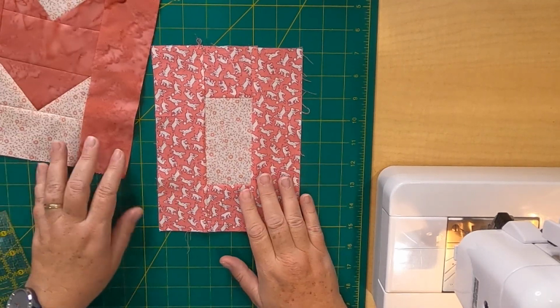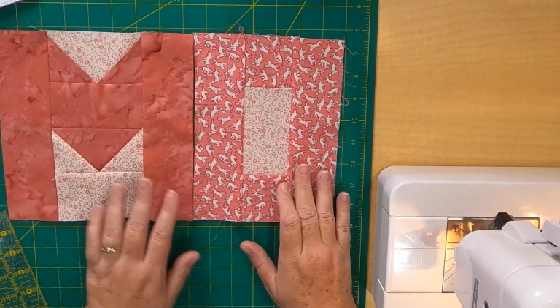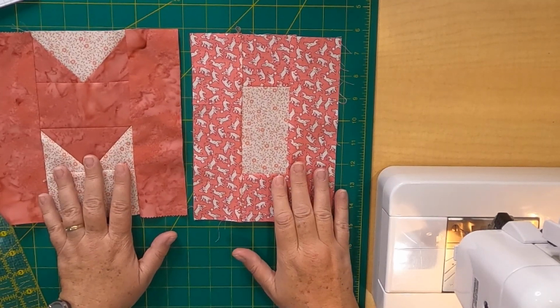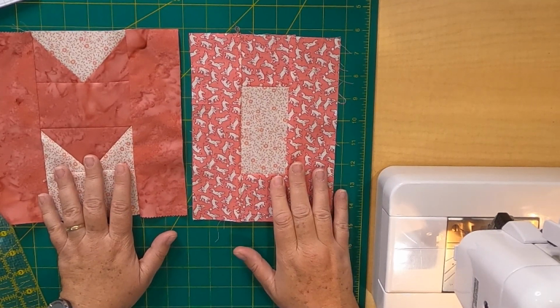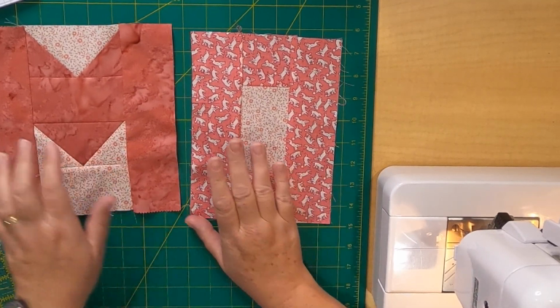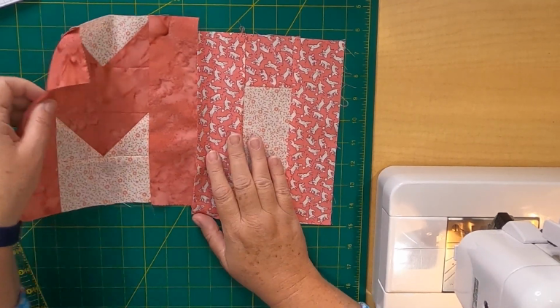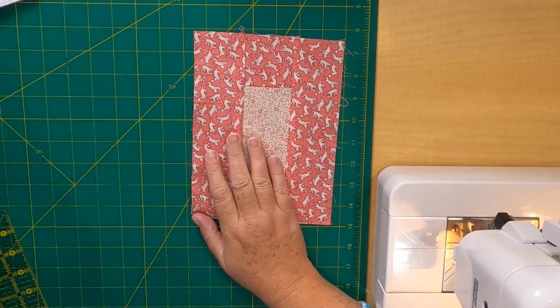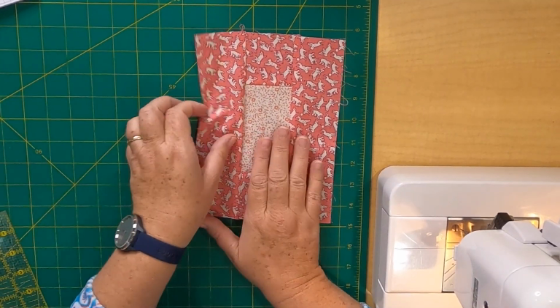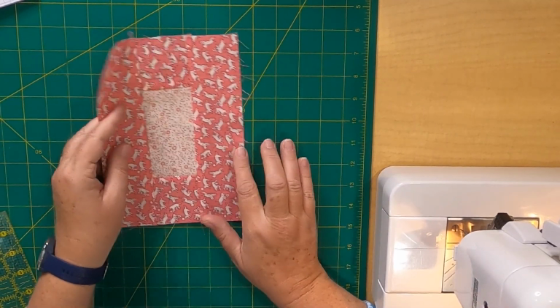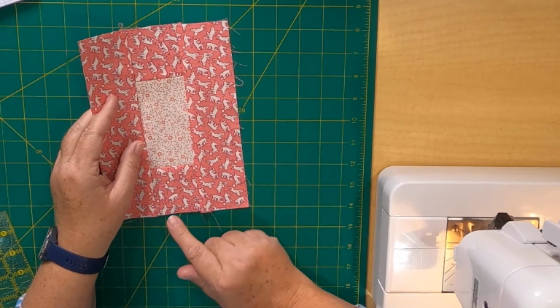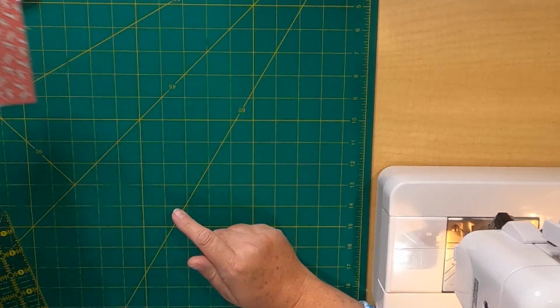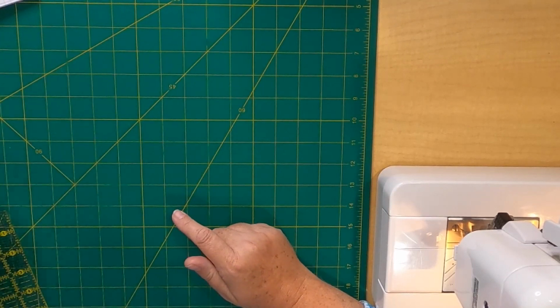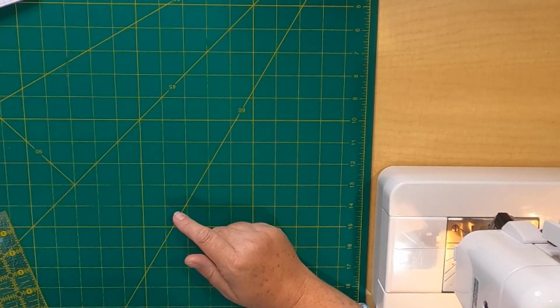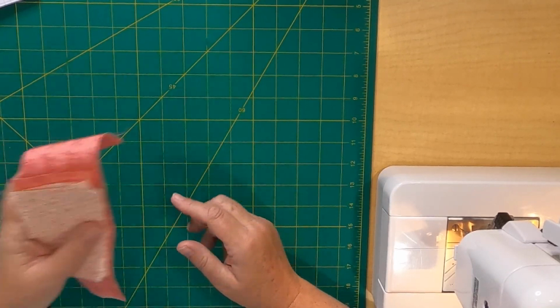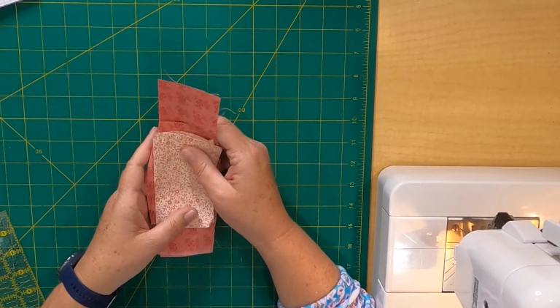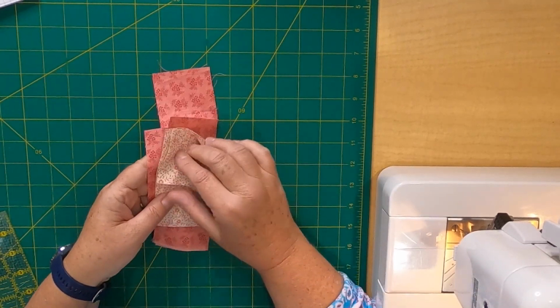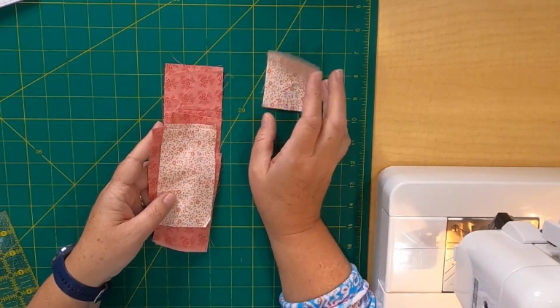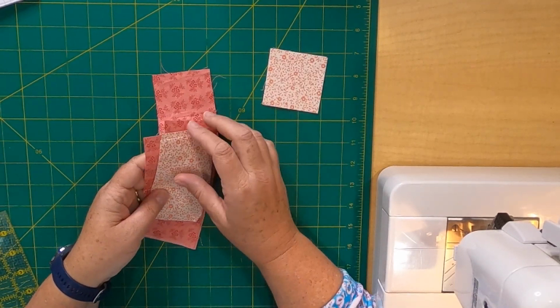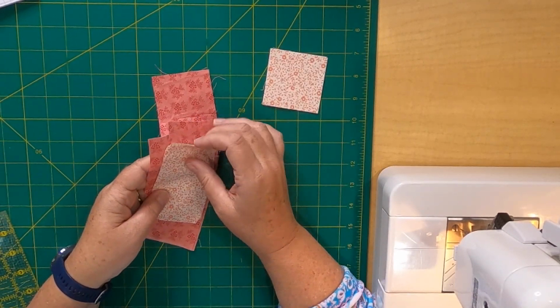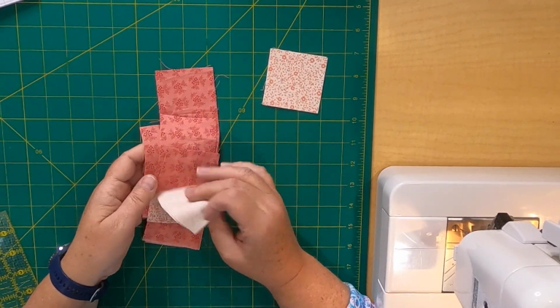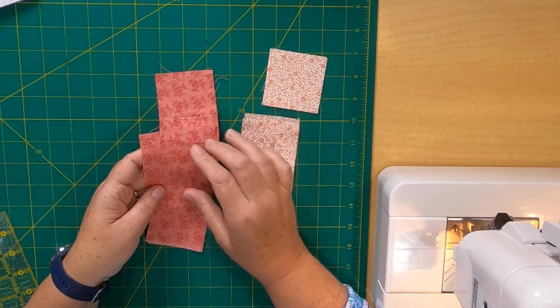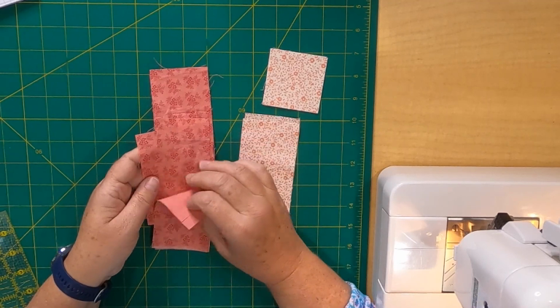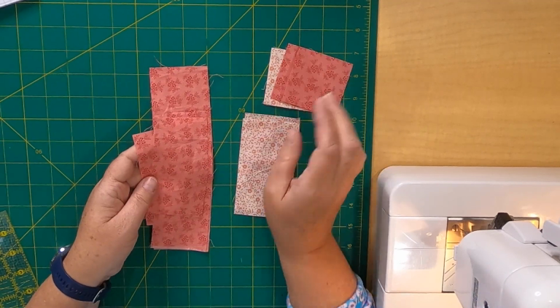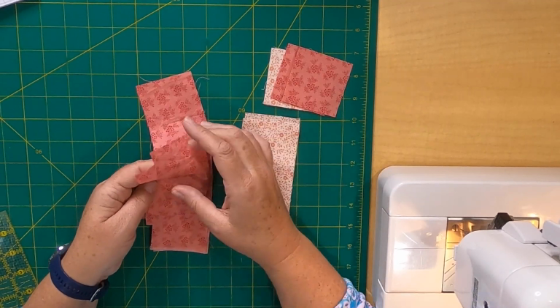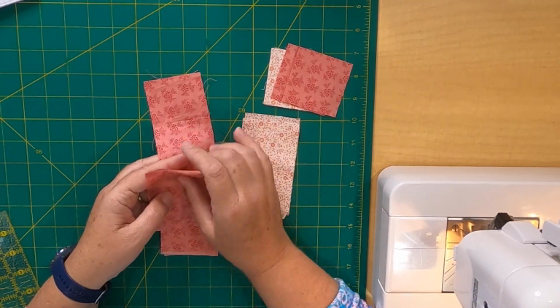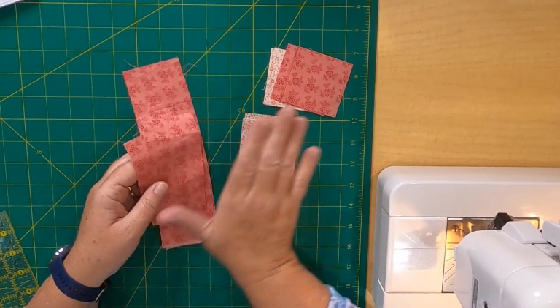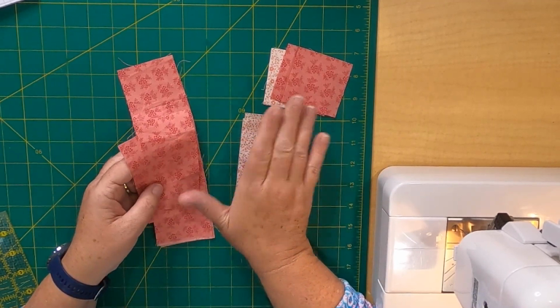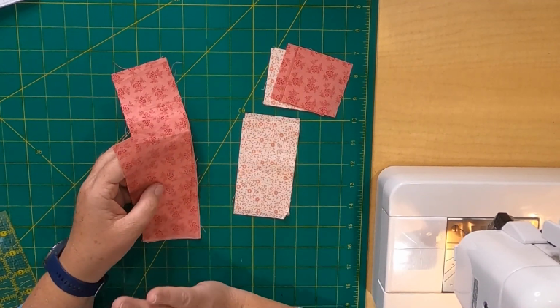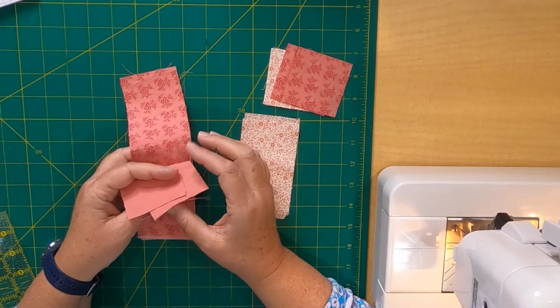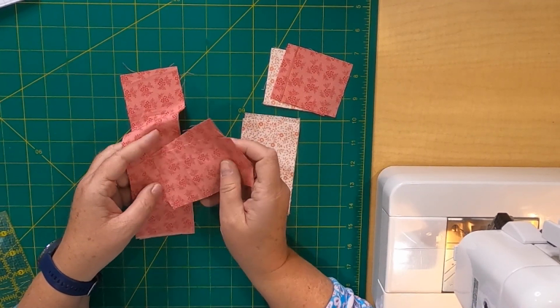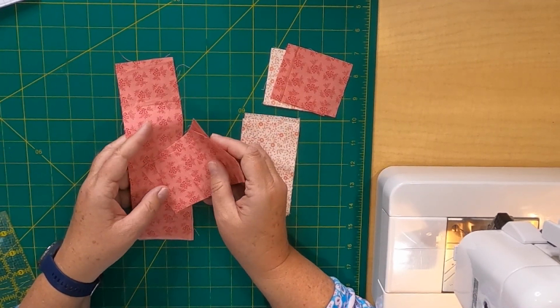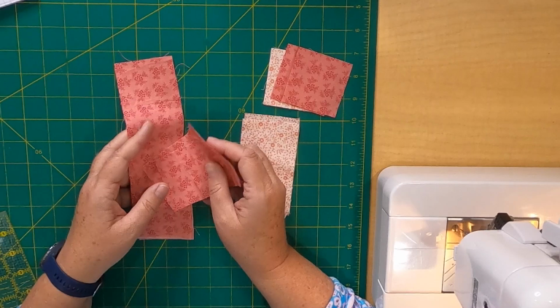How cute is that O? Very simple to make — easy quilting right here. I'm going to put this aside, make the other M quickly, and then we're going to assemble the entire quilt top together.